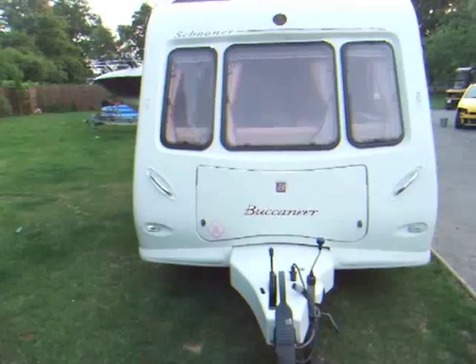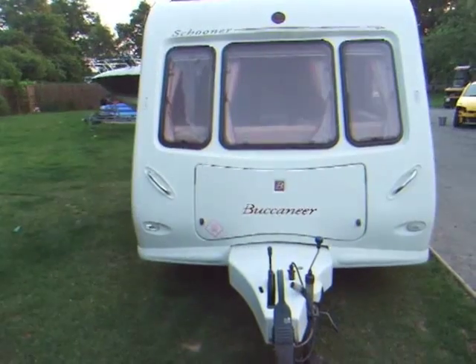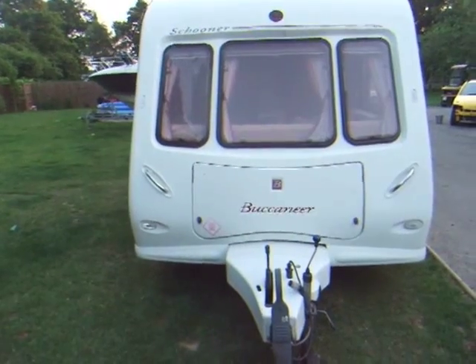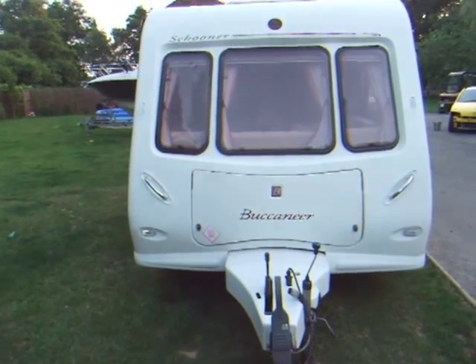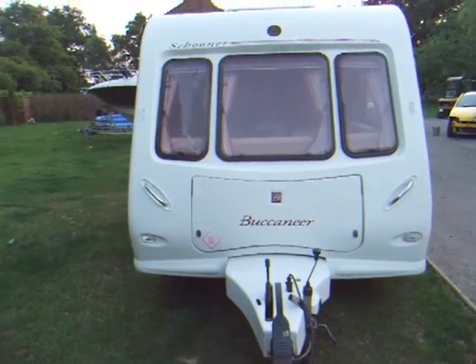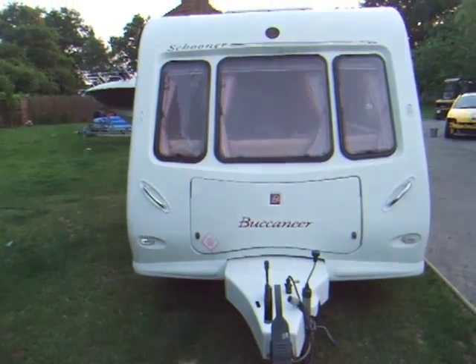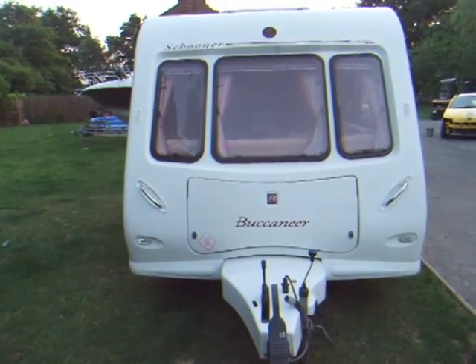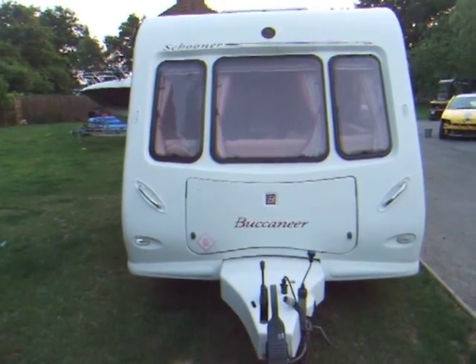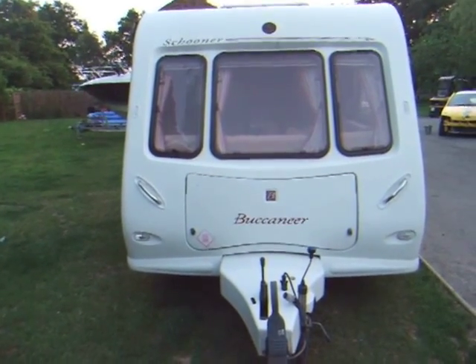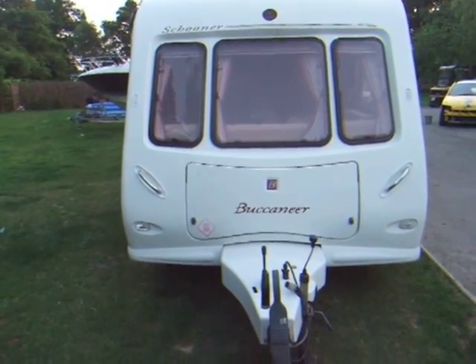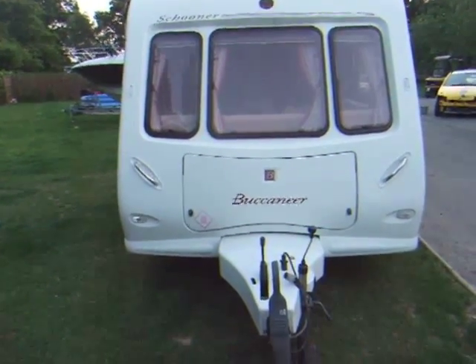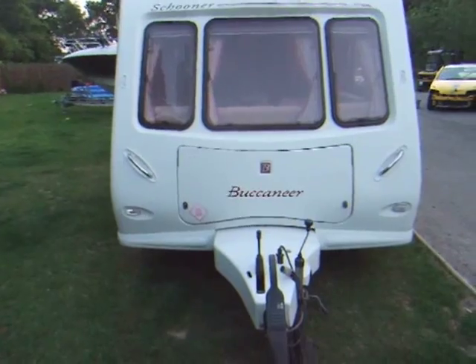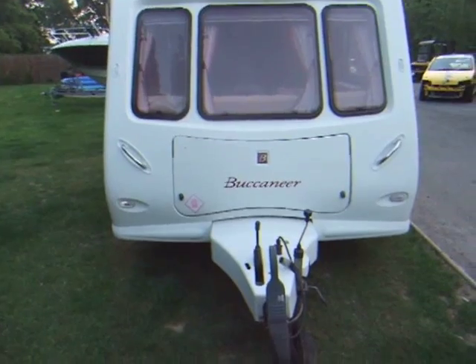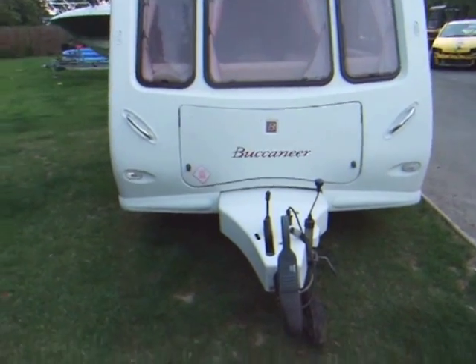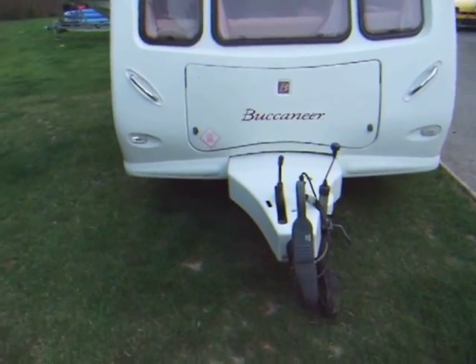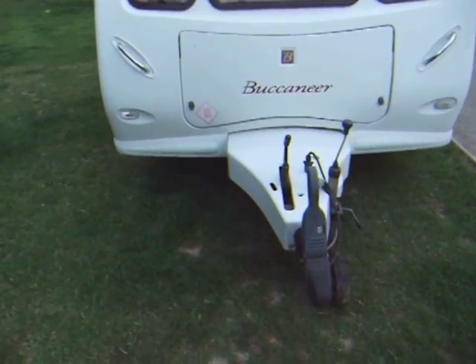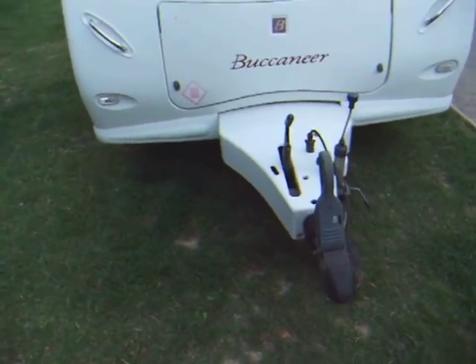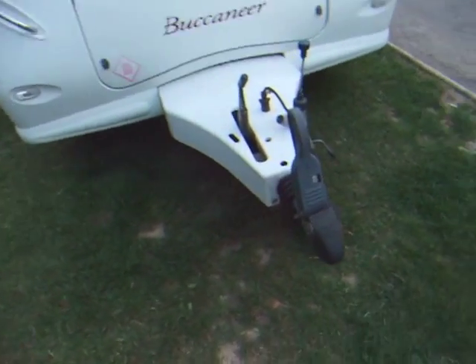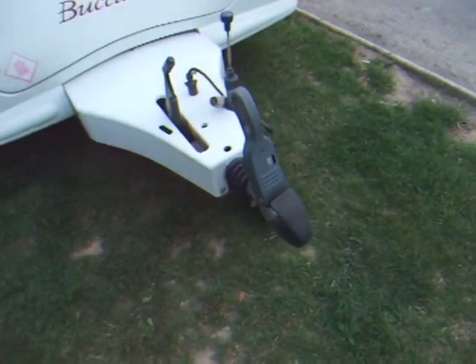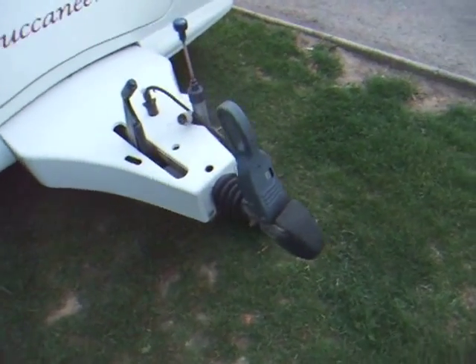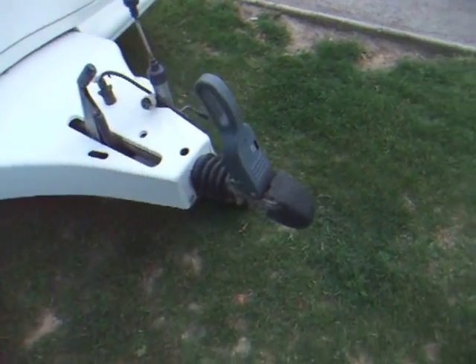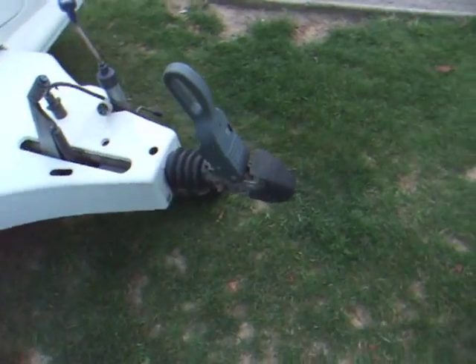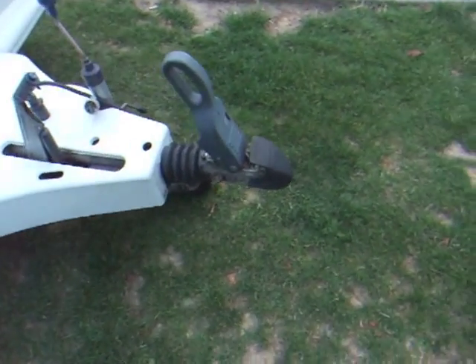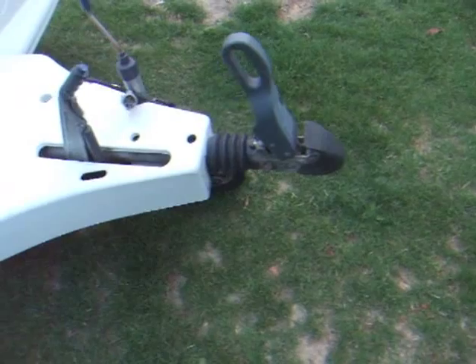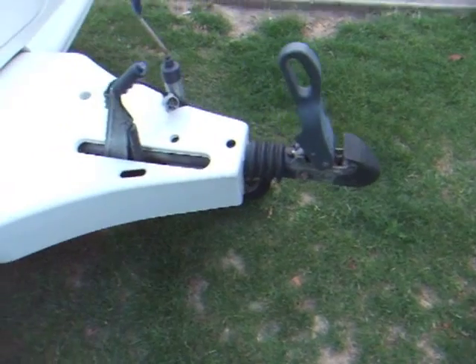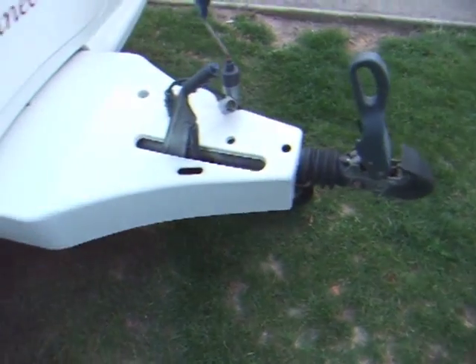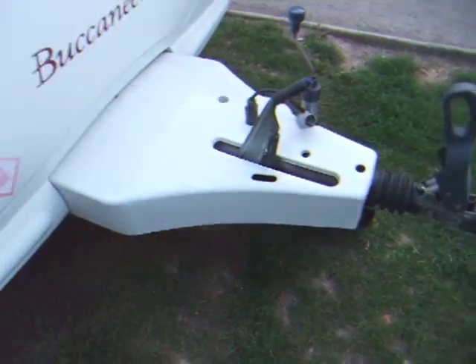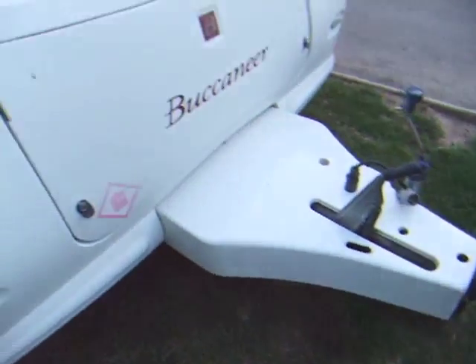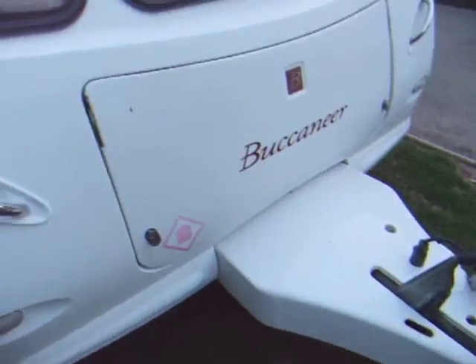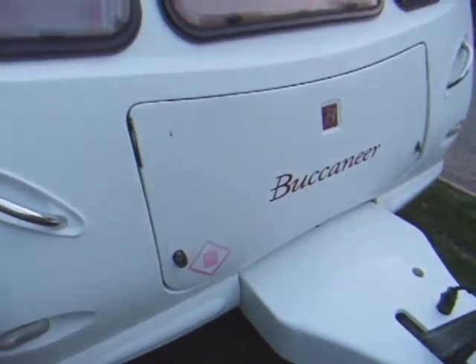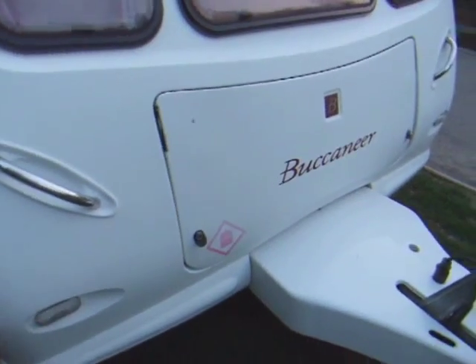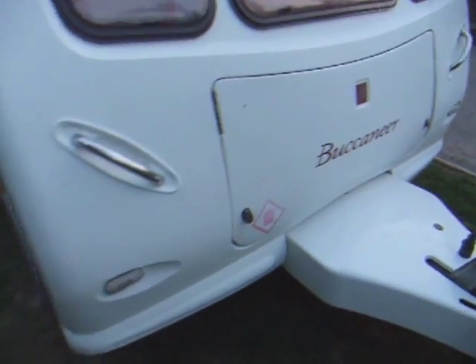This is a Buccaneer Schooner twin-axle caravan. It really is in lovely condition. If I just walk you round — tow hitch, space to store gas bottles.